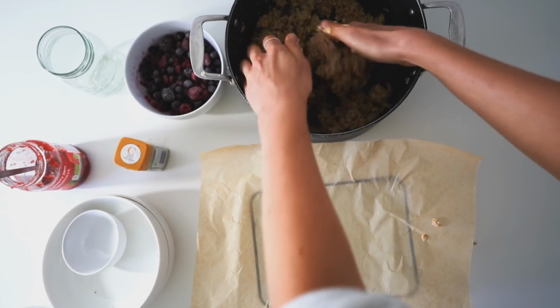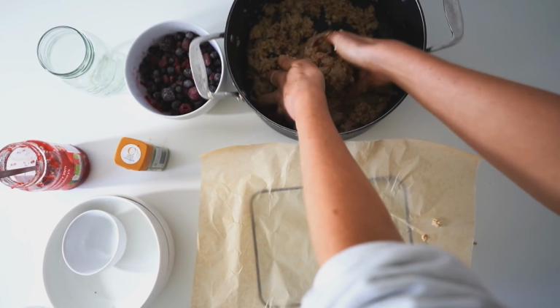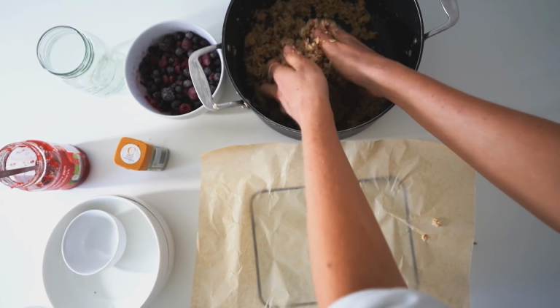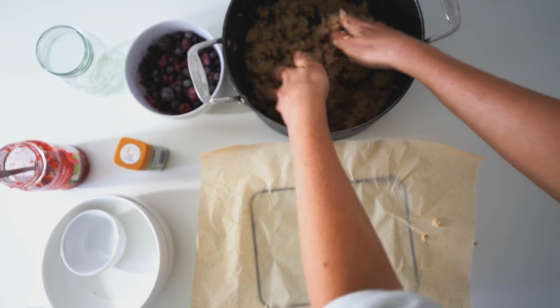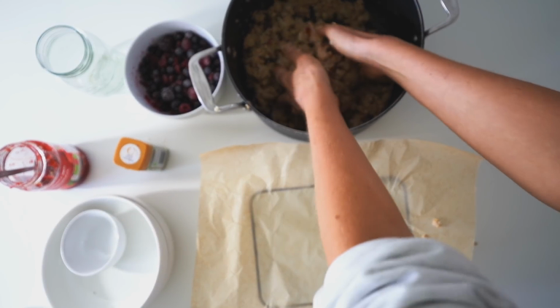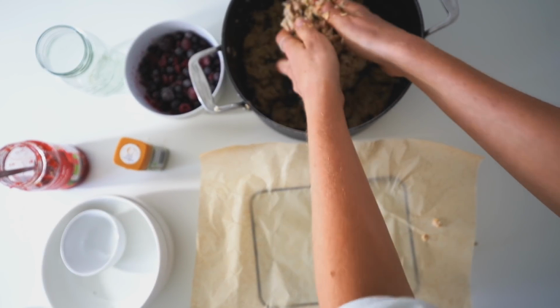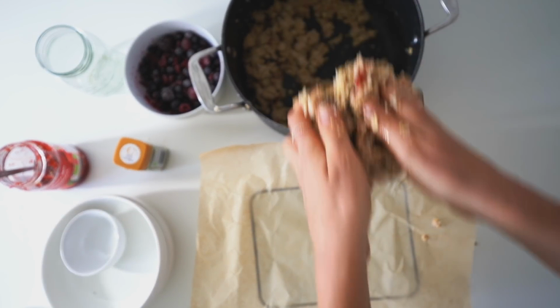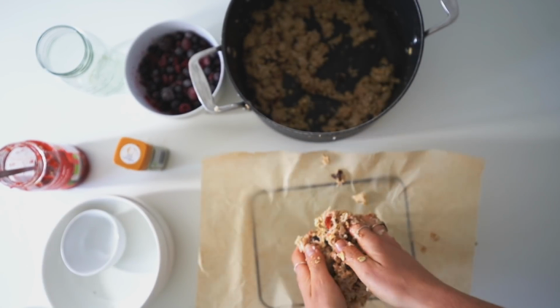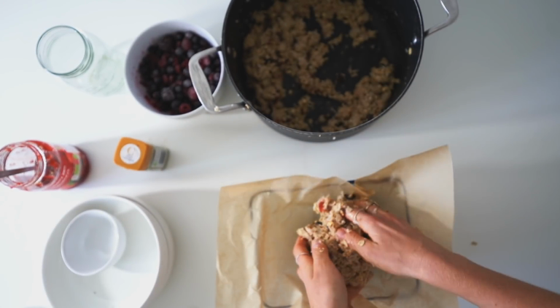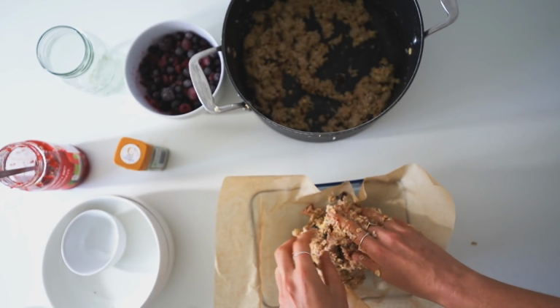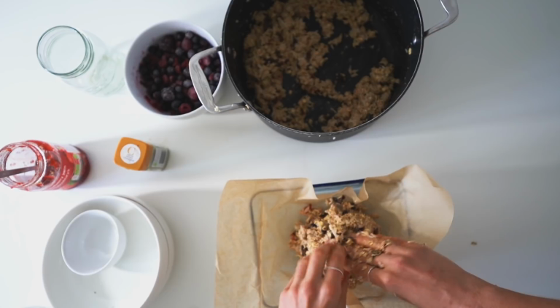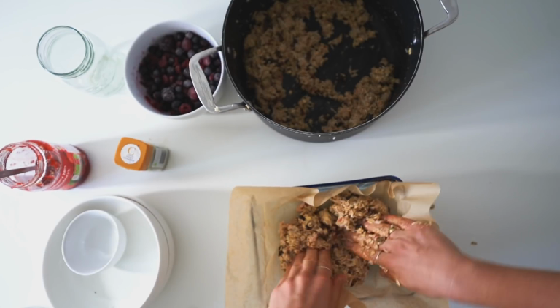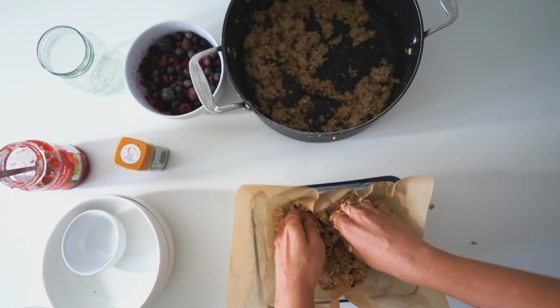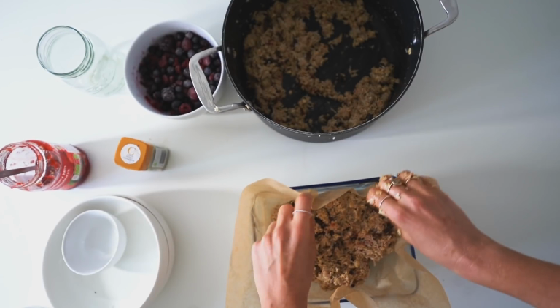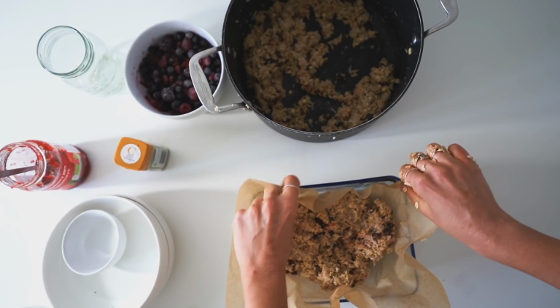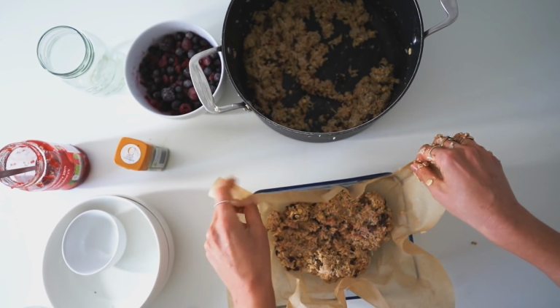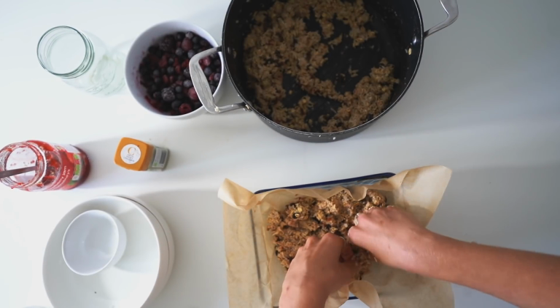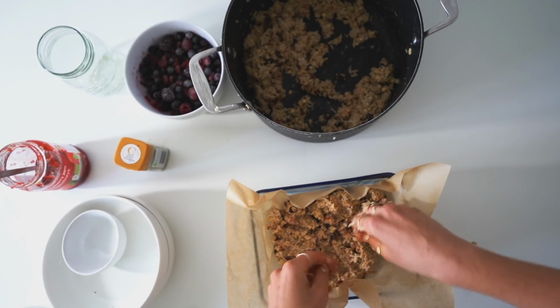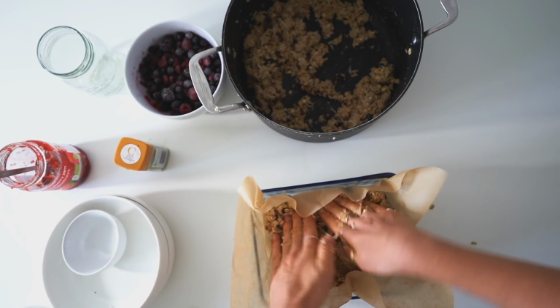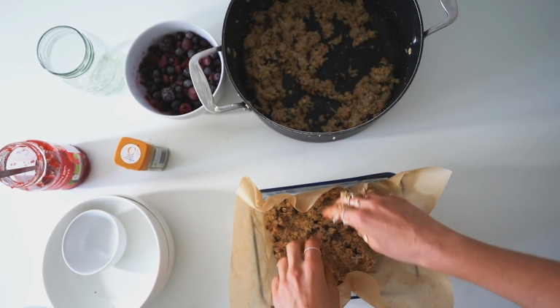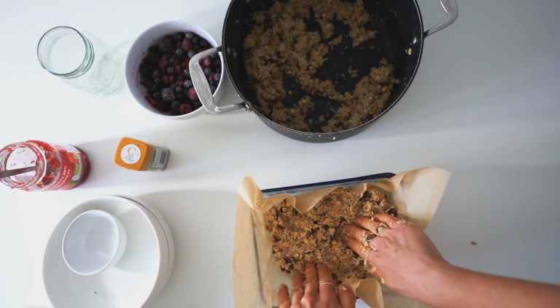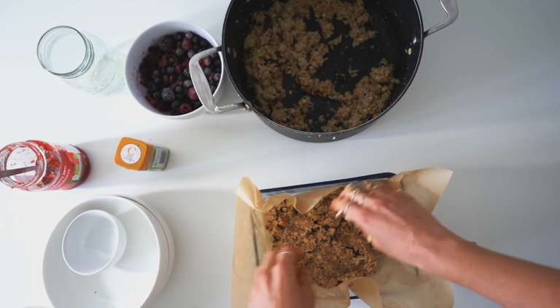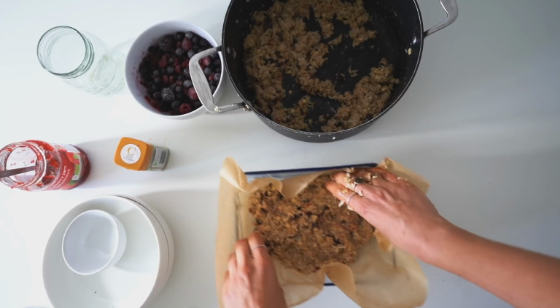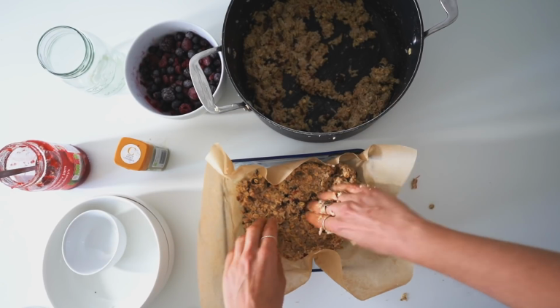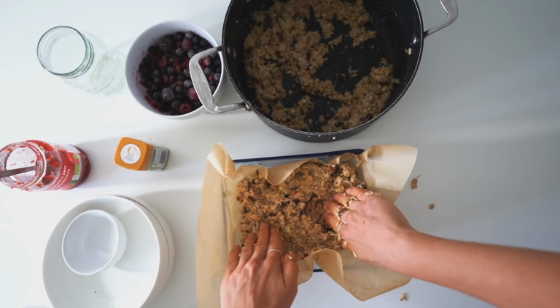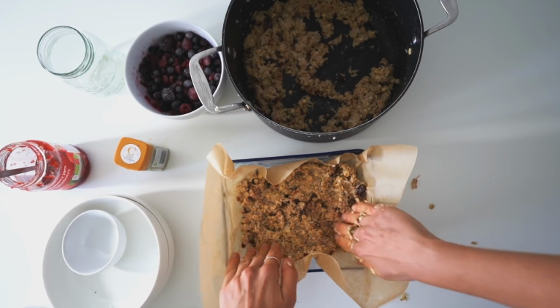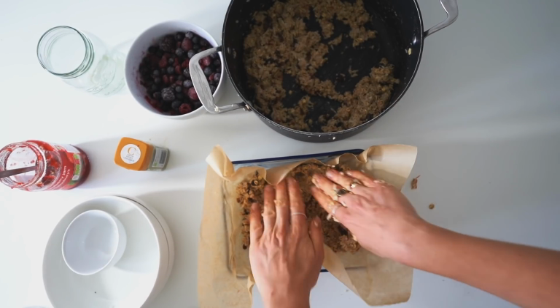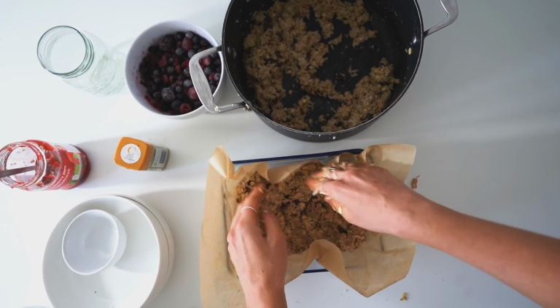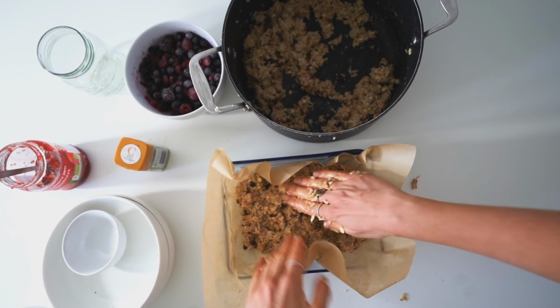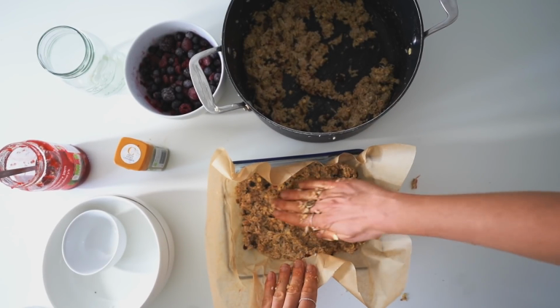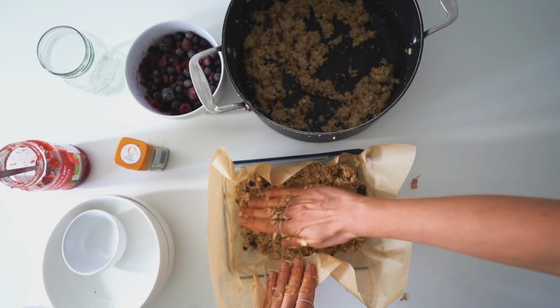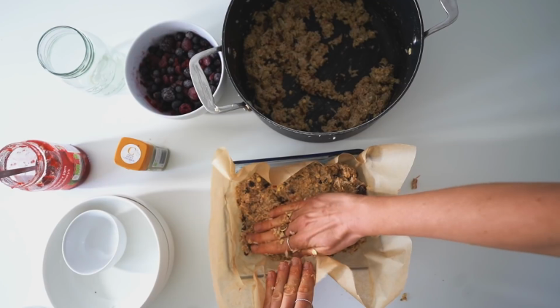Then you just want to line an ovenproof dish with some baking paper — a pie dish or whatever you've got. Baking paper is very important because it means it's not going to stick, so you can pull it out easily and then chop it up into nice little pieces.